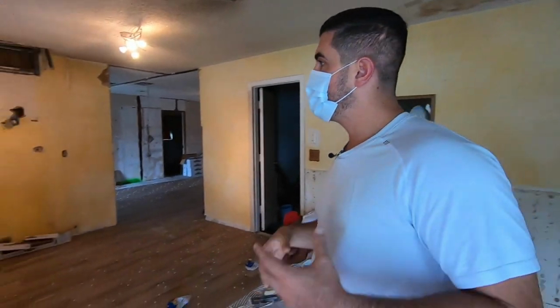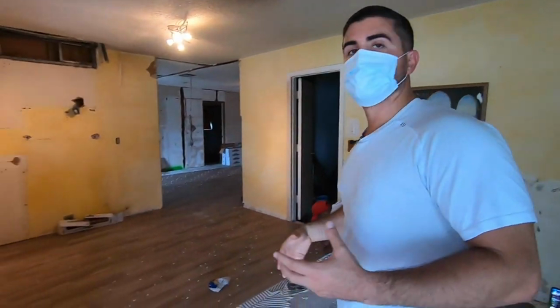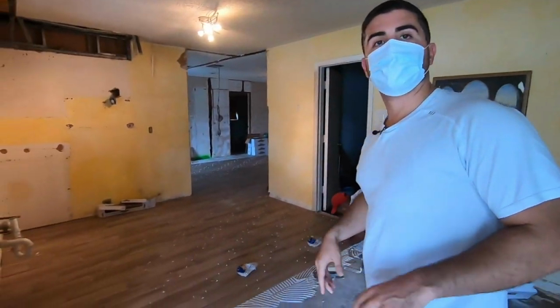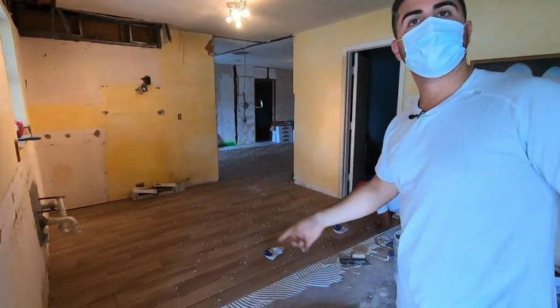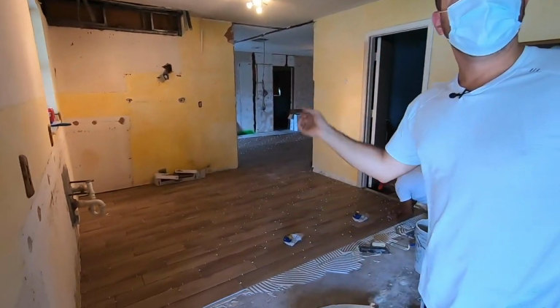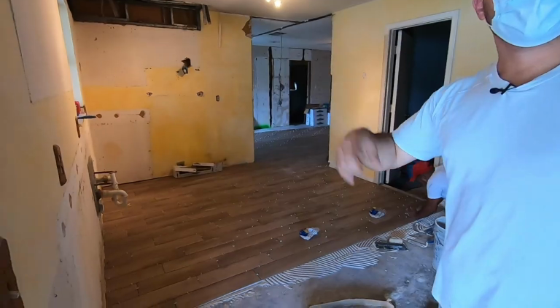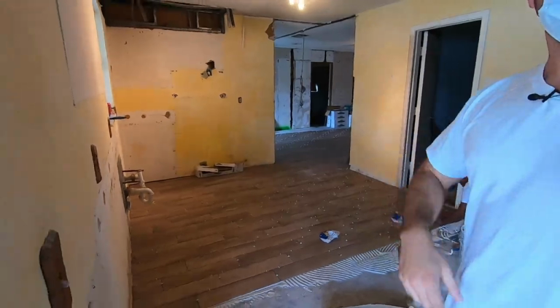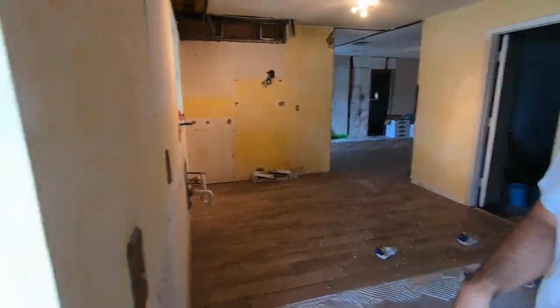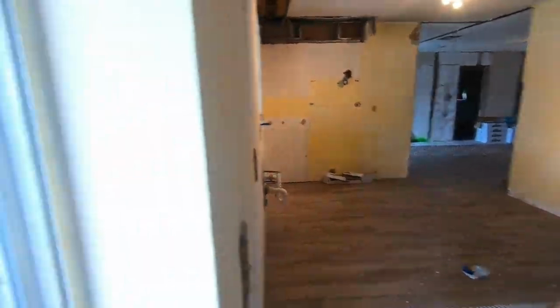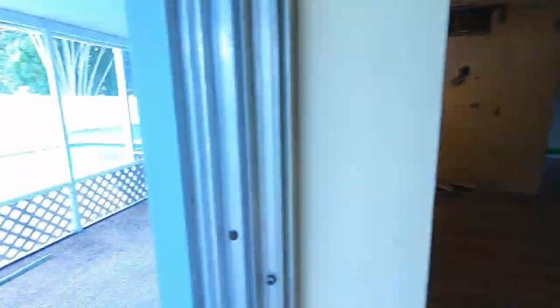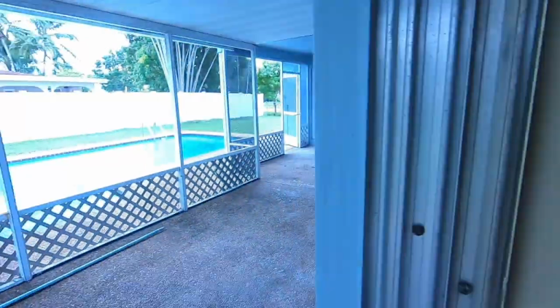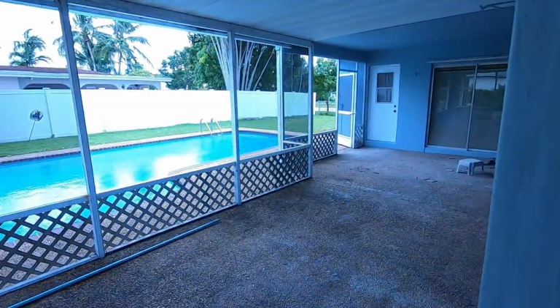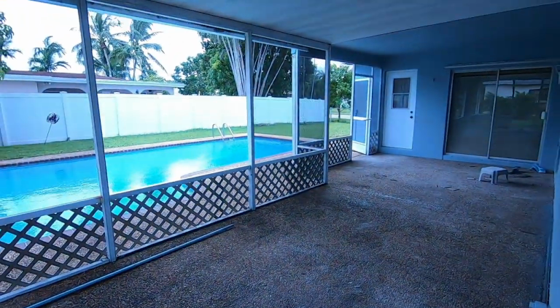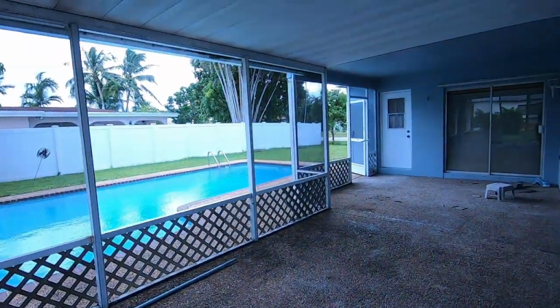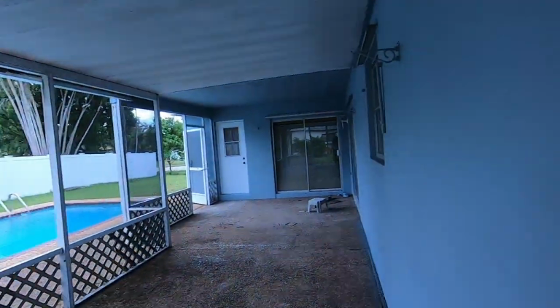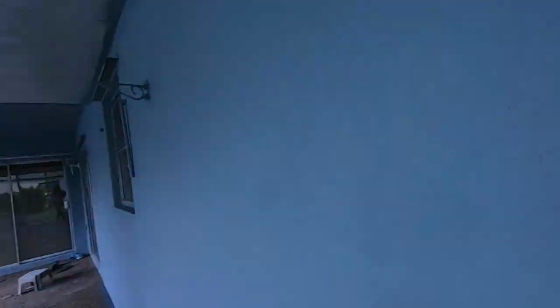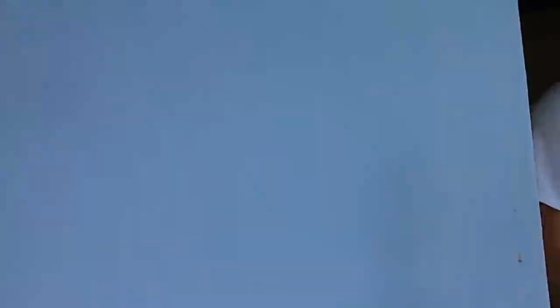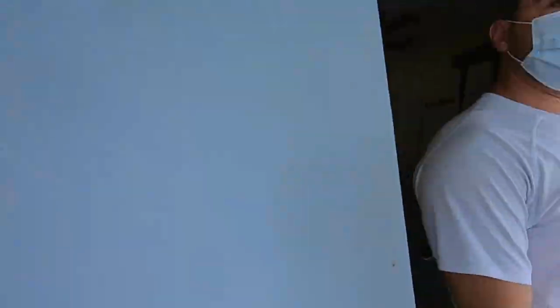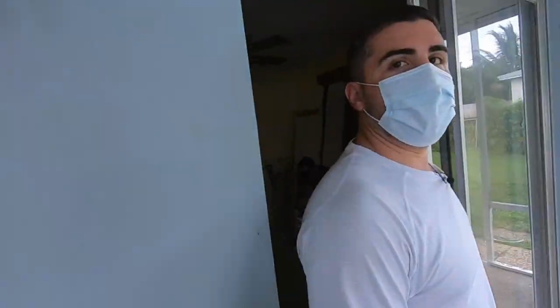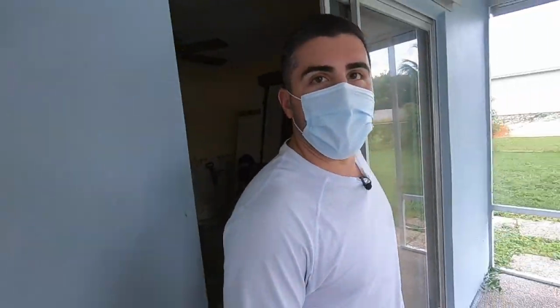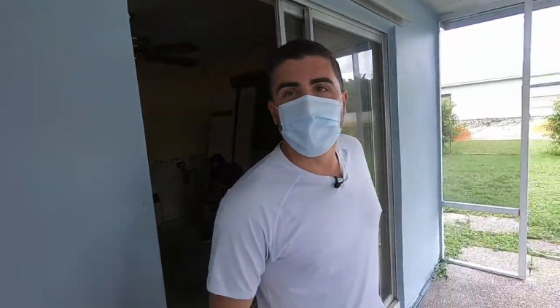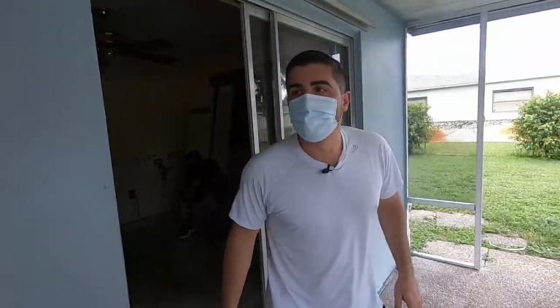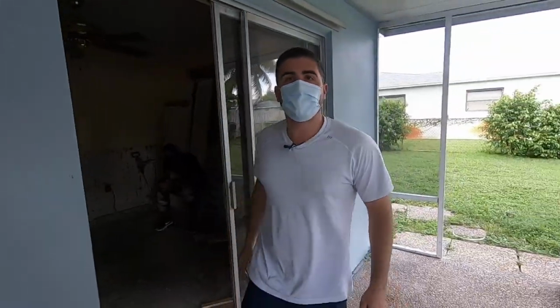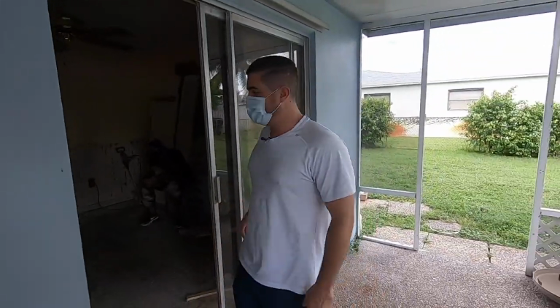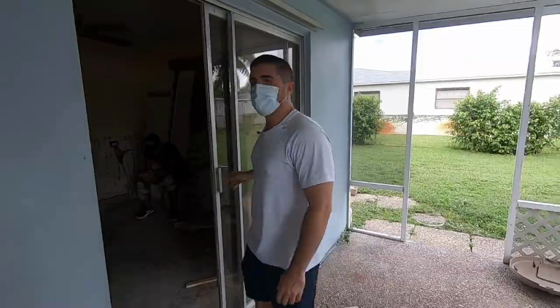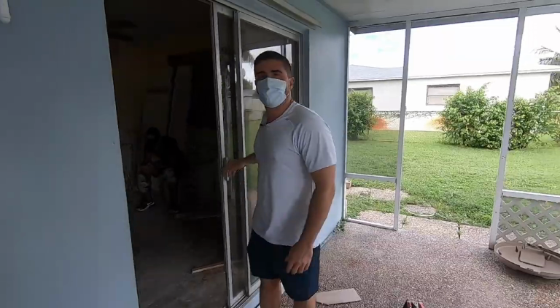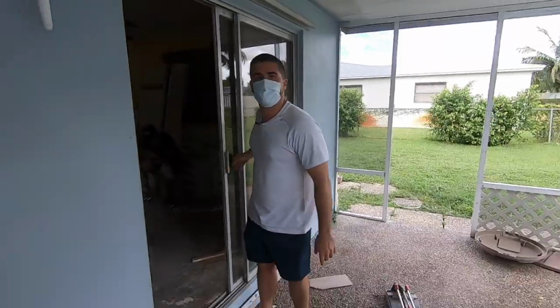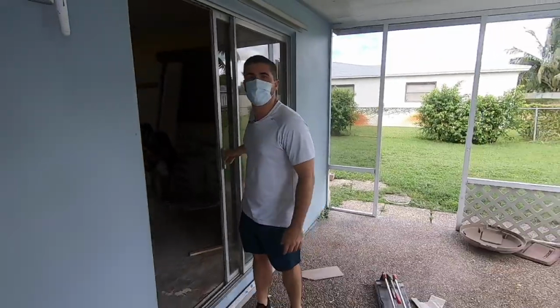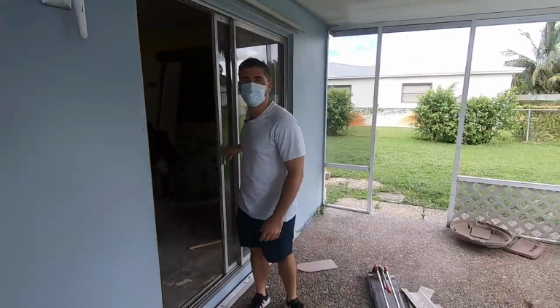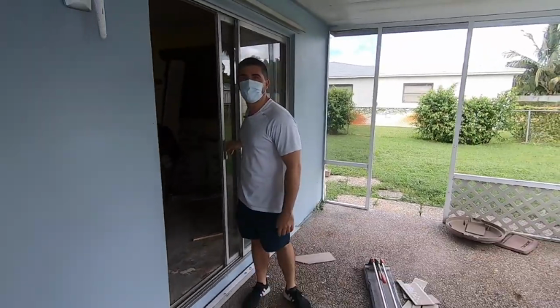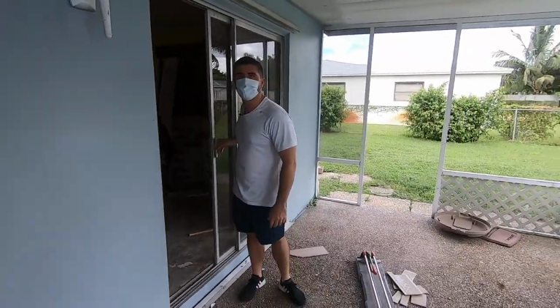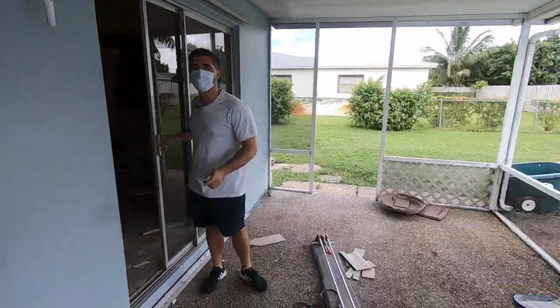Super excited to show where this is going to go. This is episode two of demo day and picking all the finishes. We'll see you on the next episode.